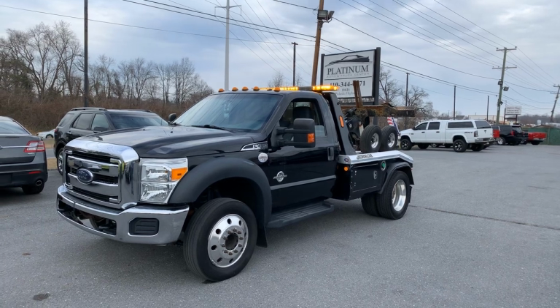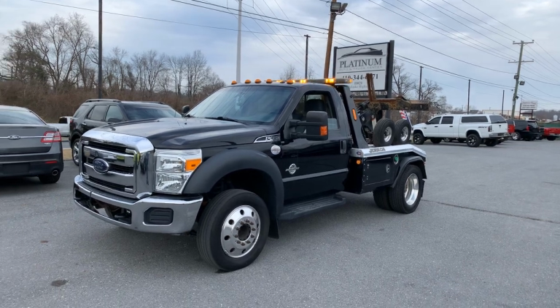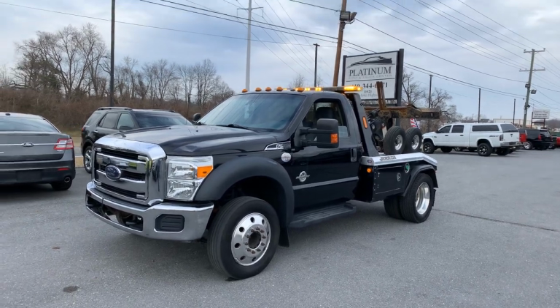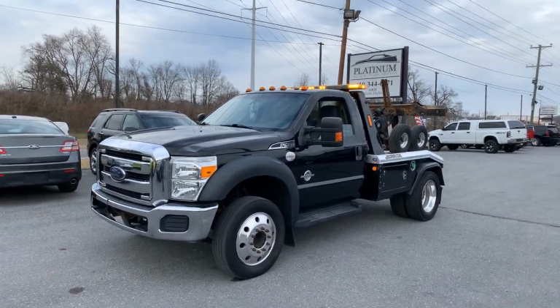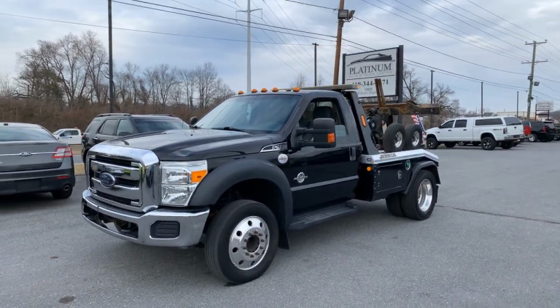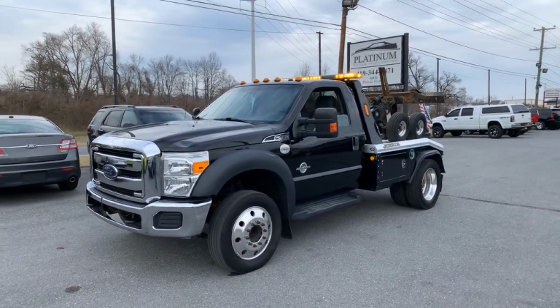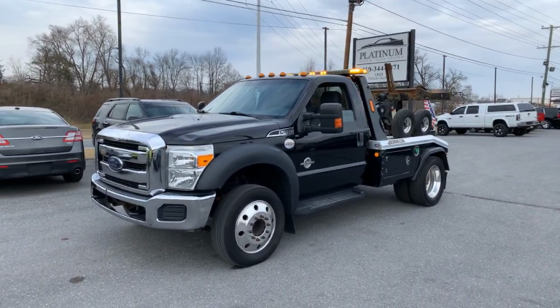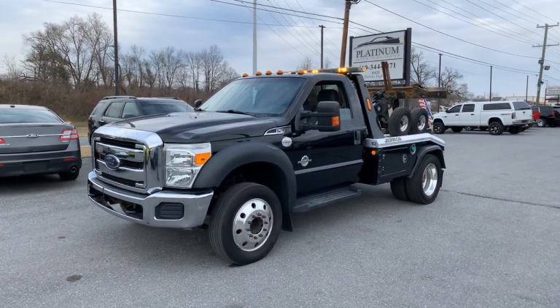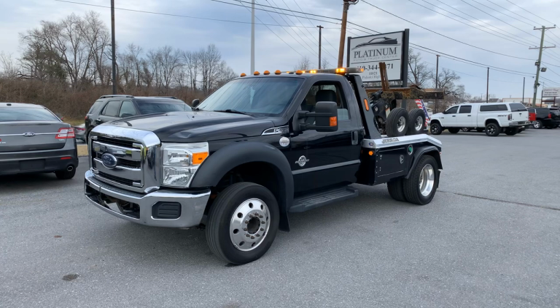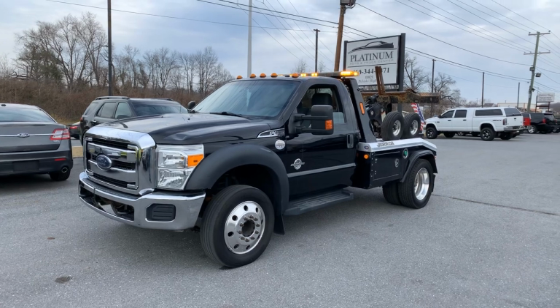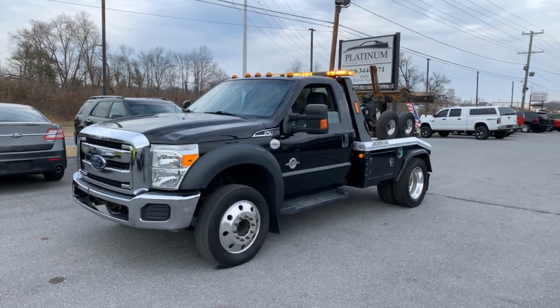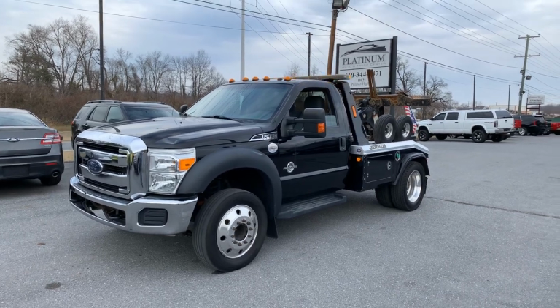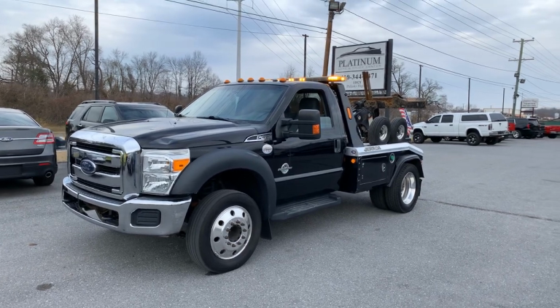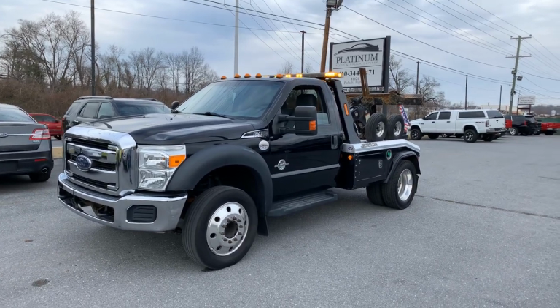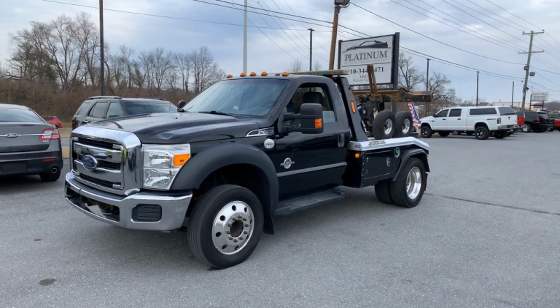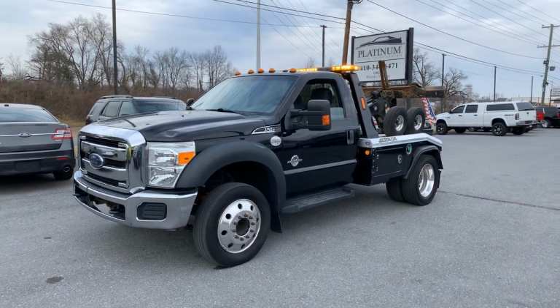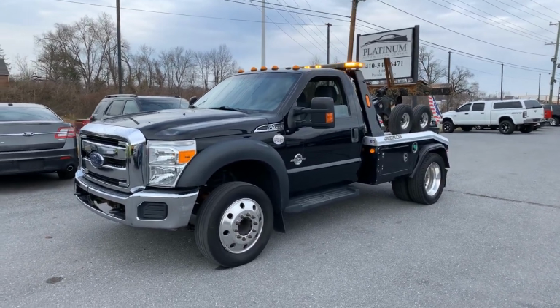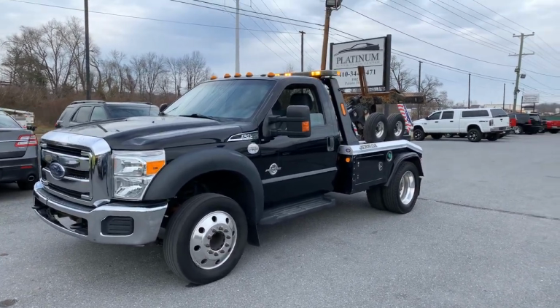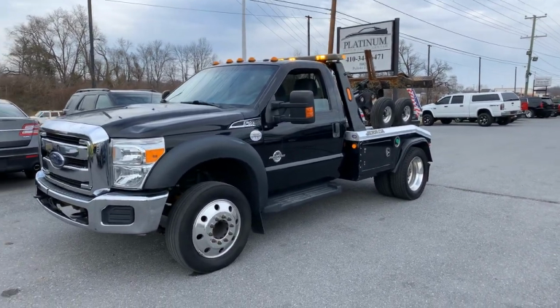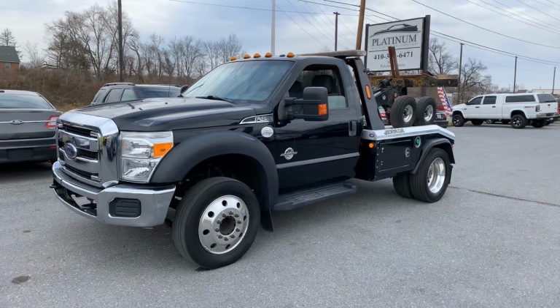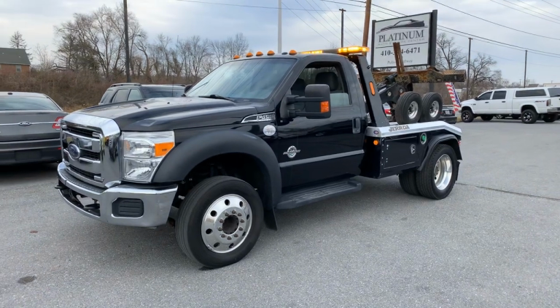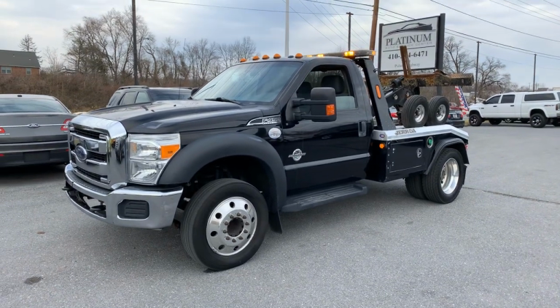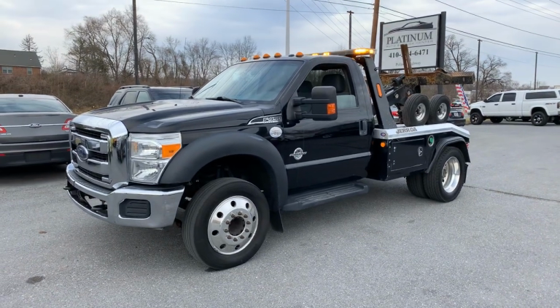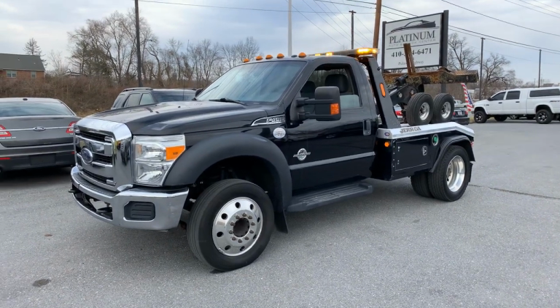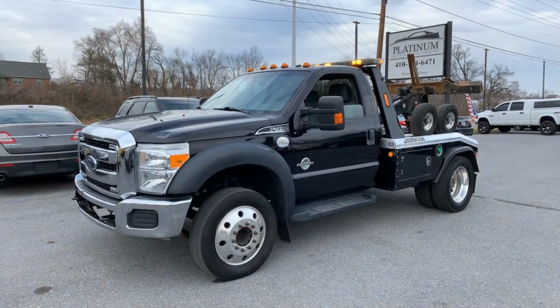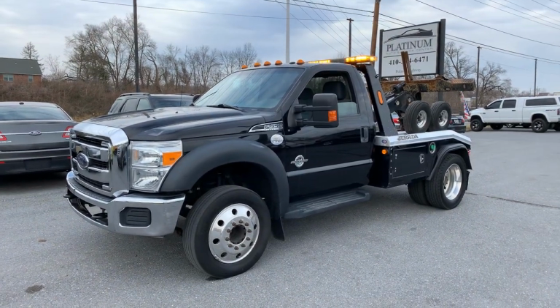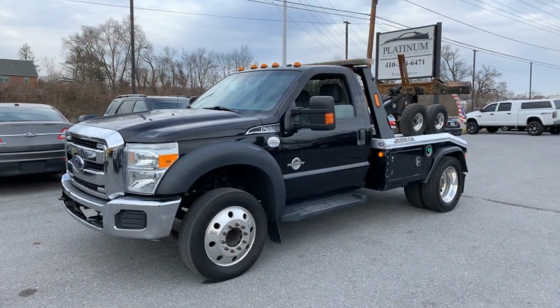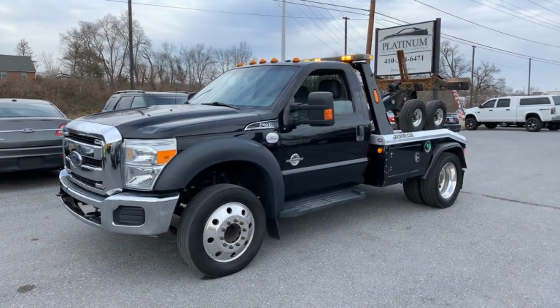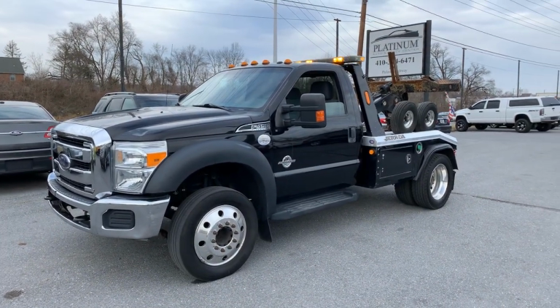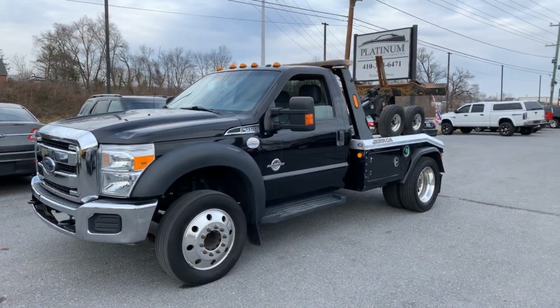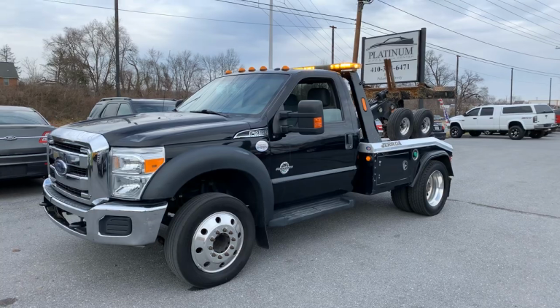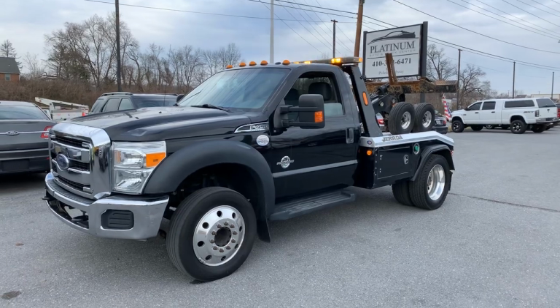Going up for sale today is a 2016 Ford F450 Wrecker. This truck was previously owned by a local recovery company here in Baltimore. It was fleet maintained and has about 202,000 miles on it.